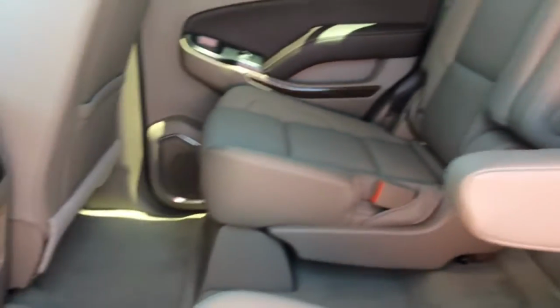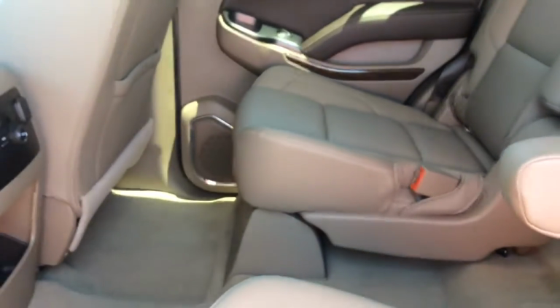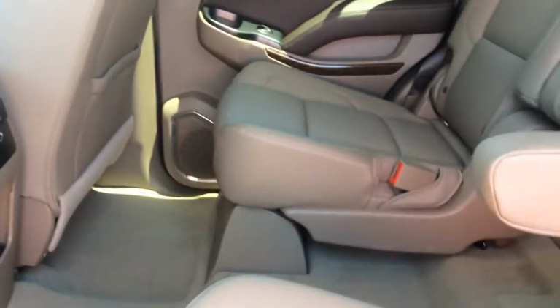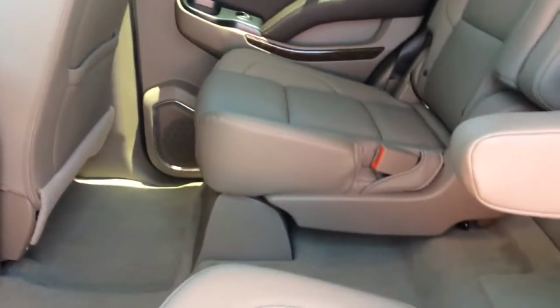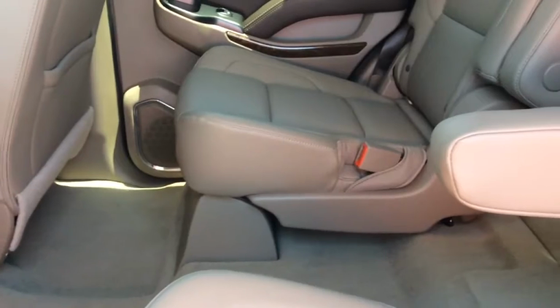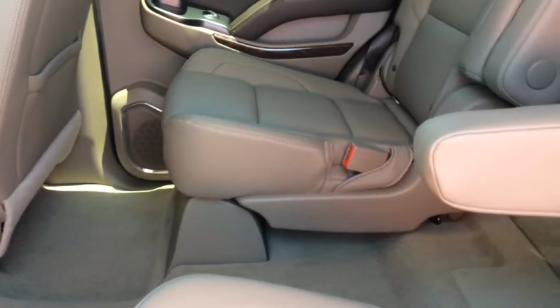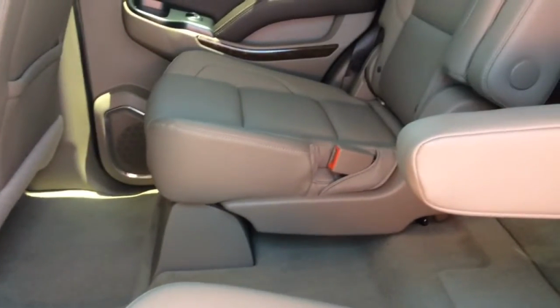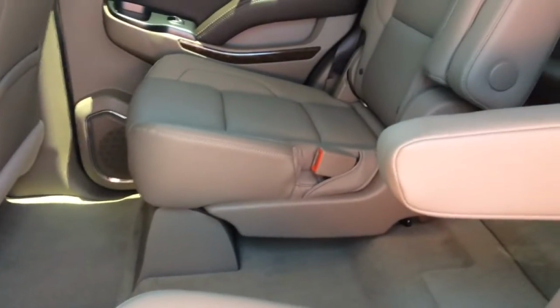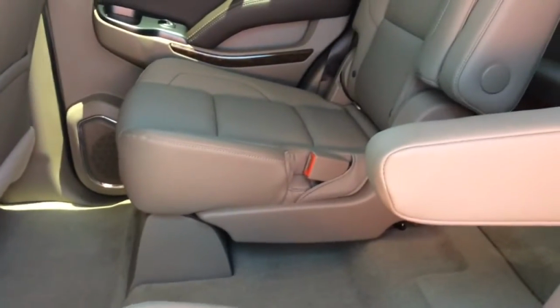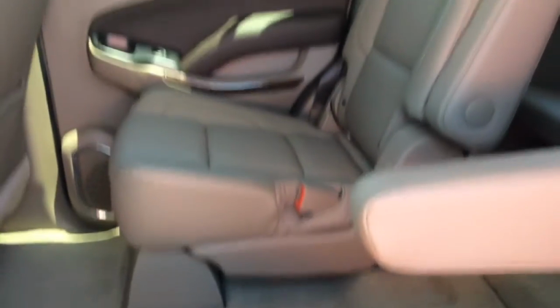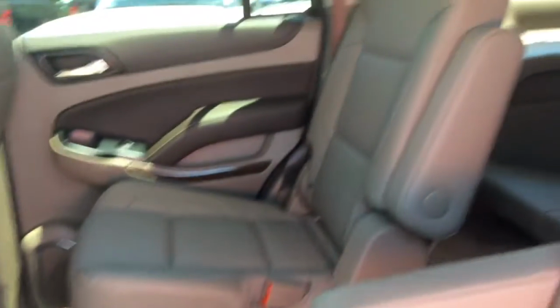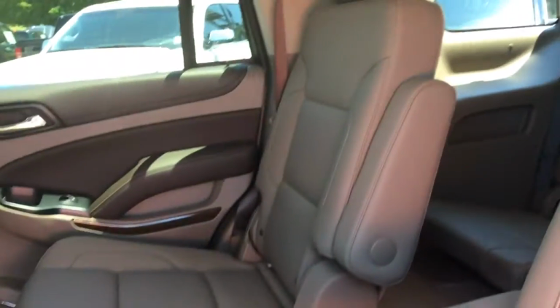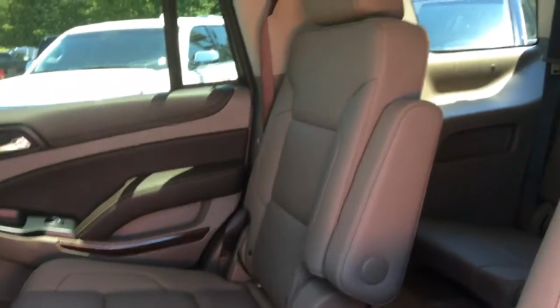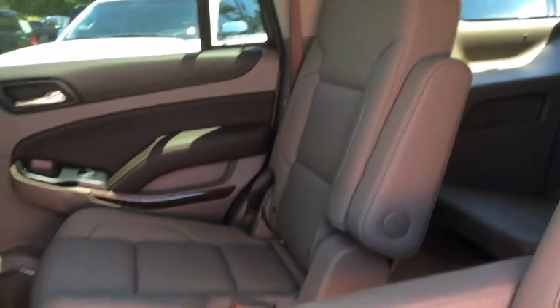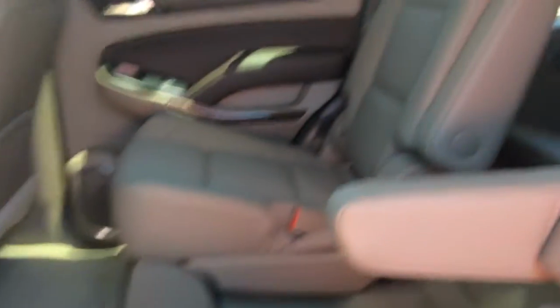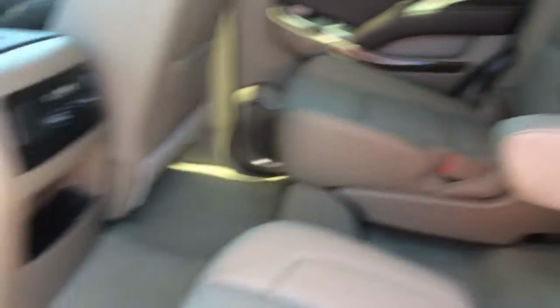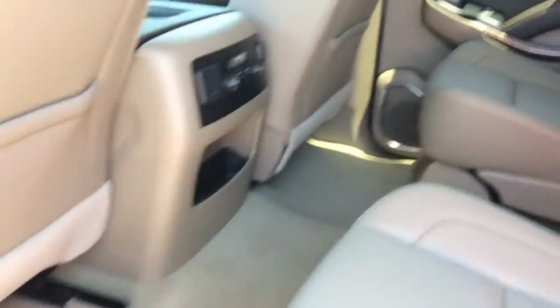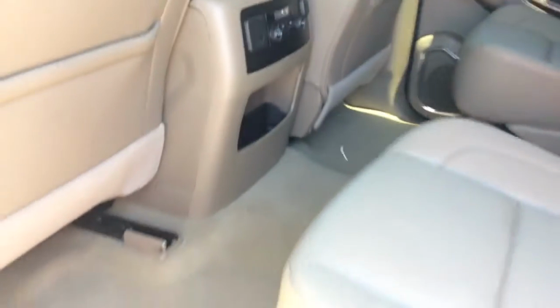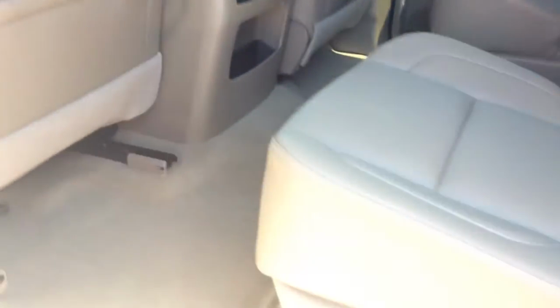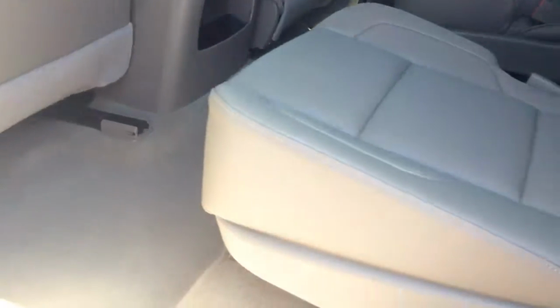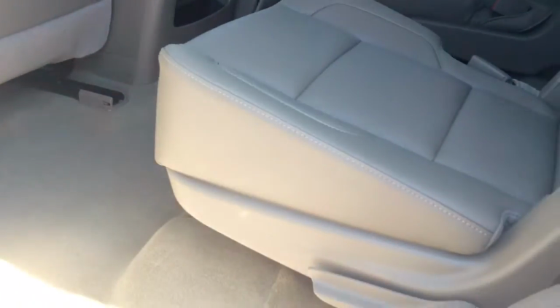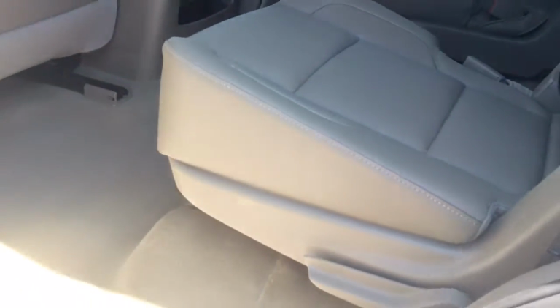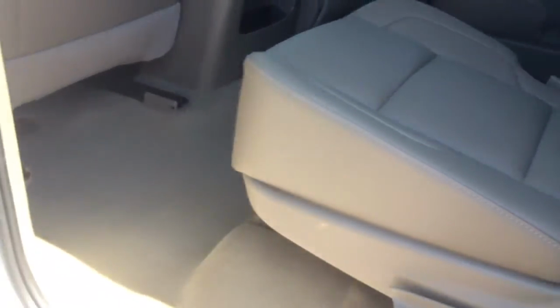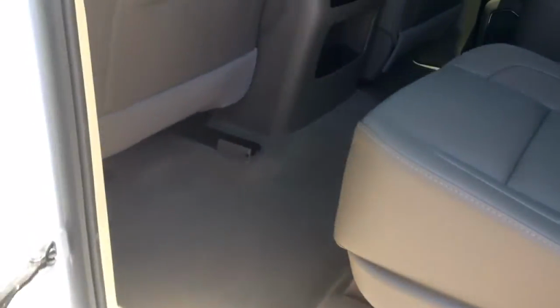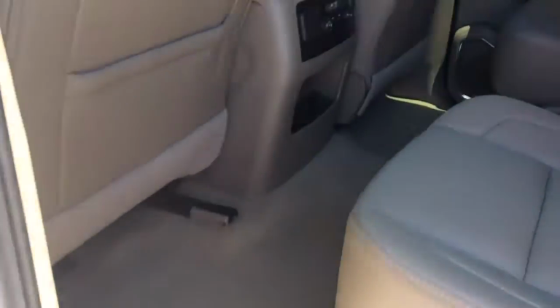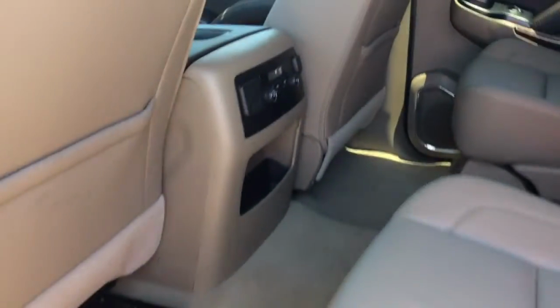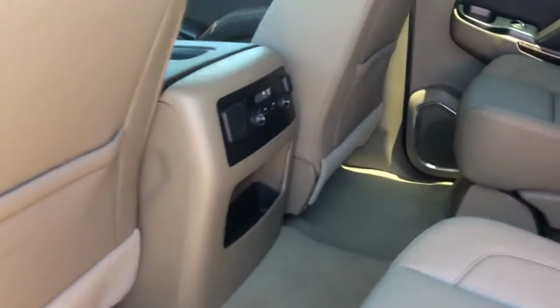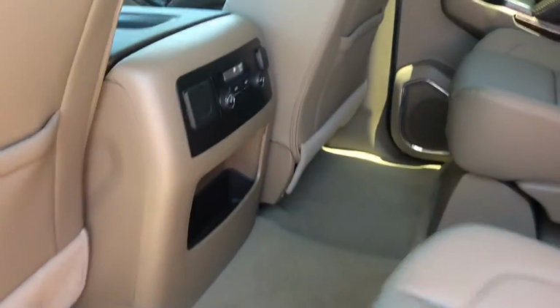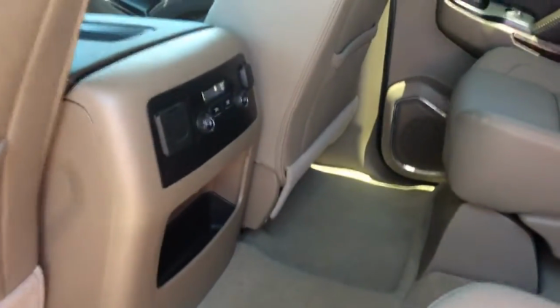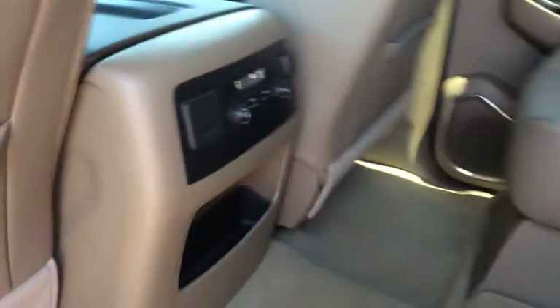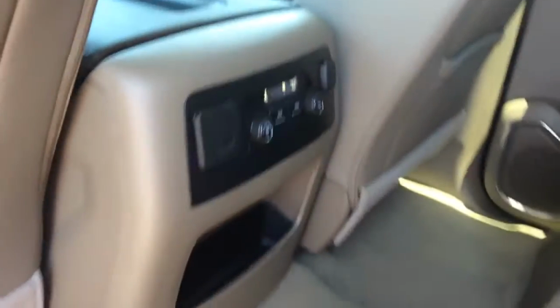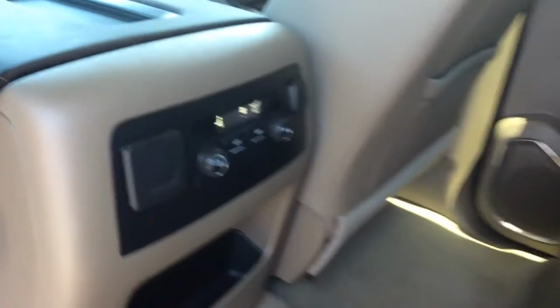As you can tell it is very like new. No stains, no tears. It still has that new car, new truck smell.